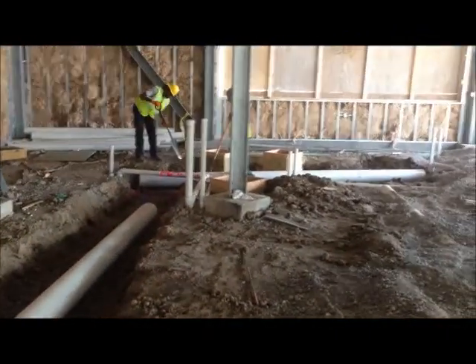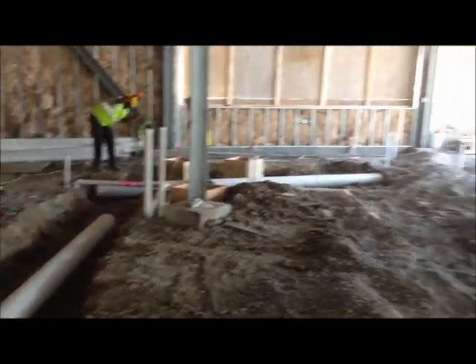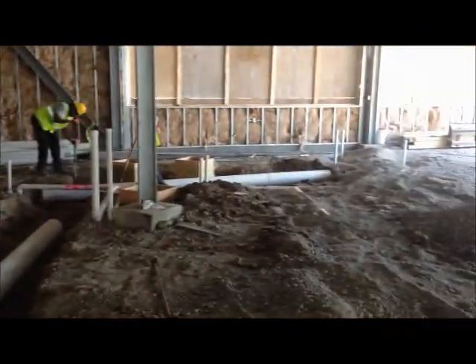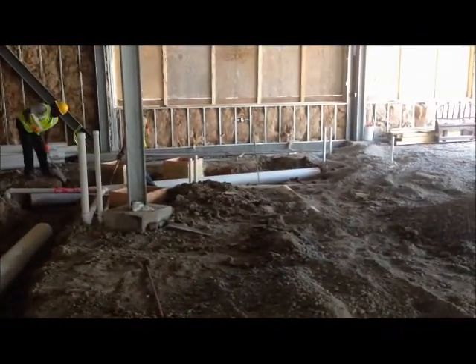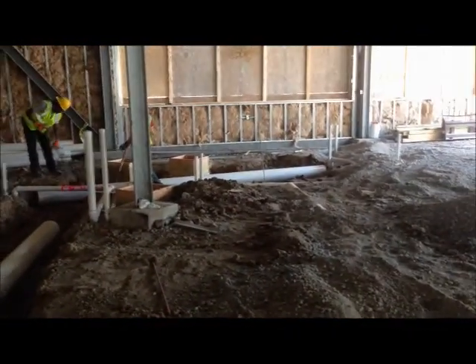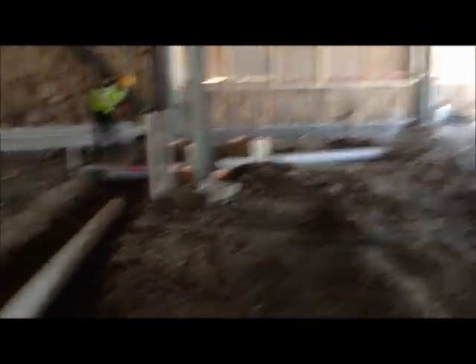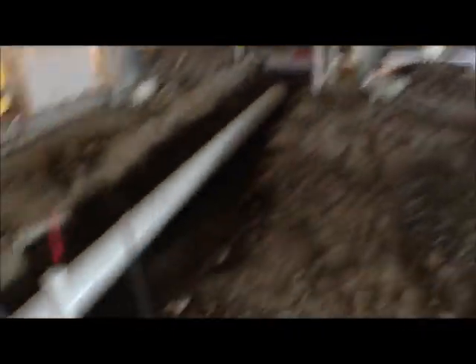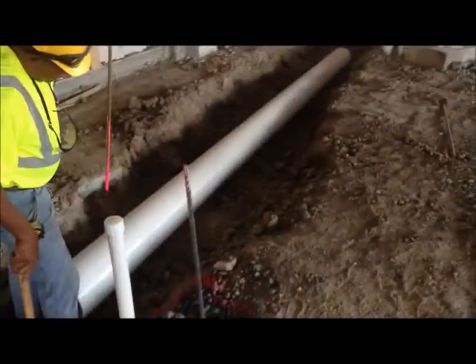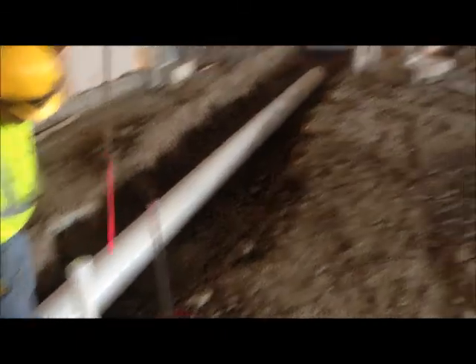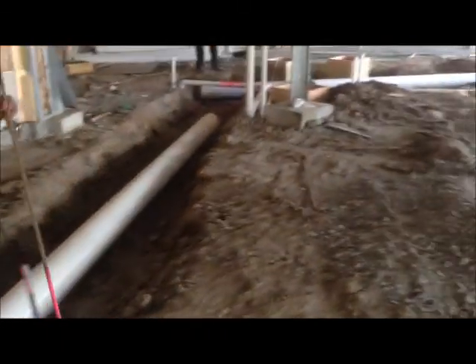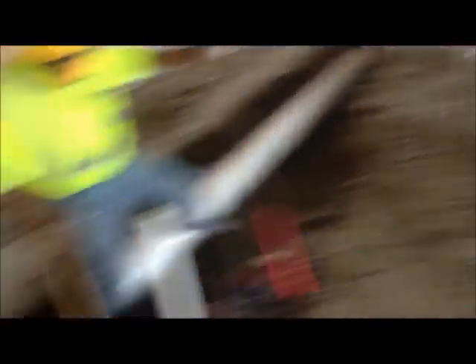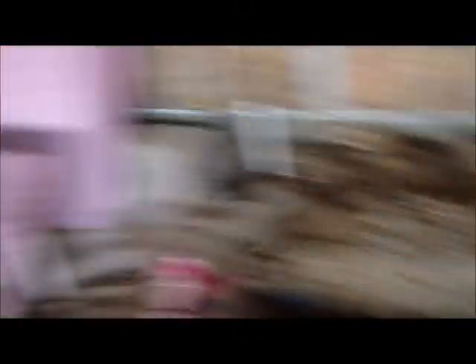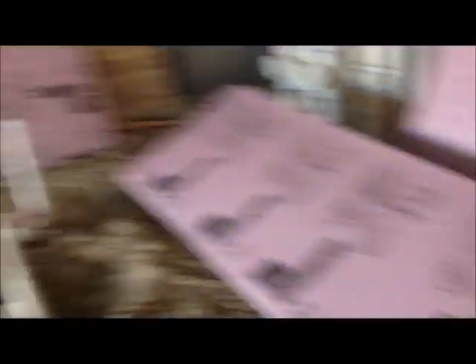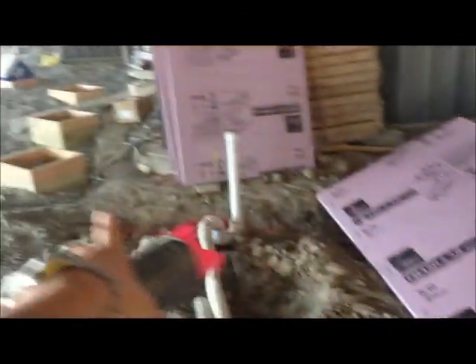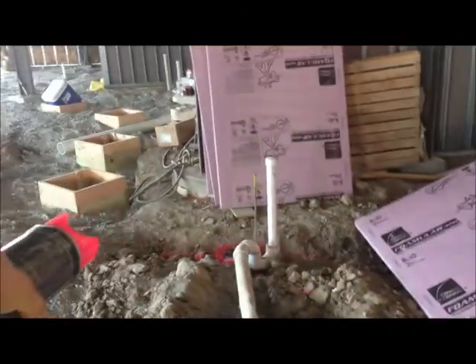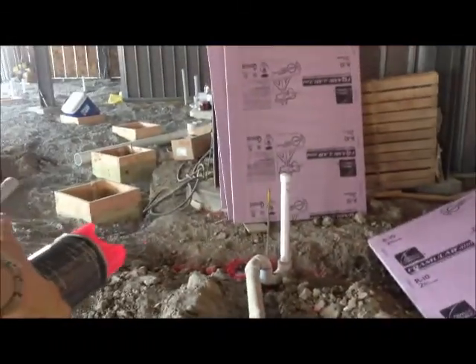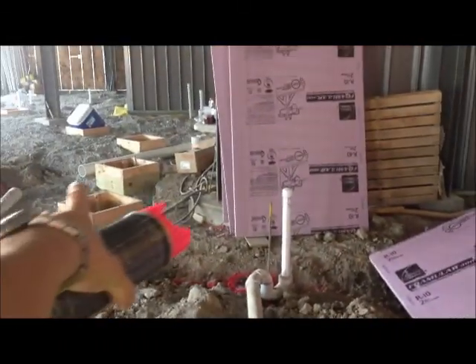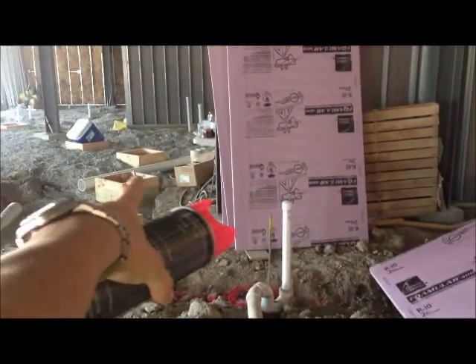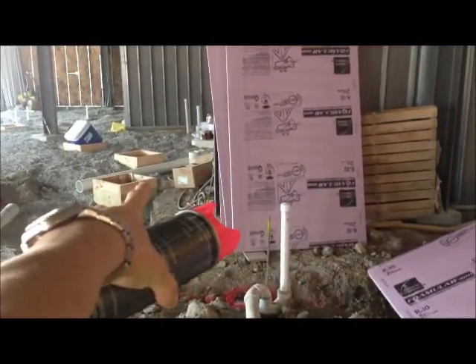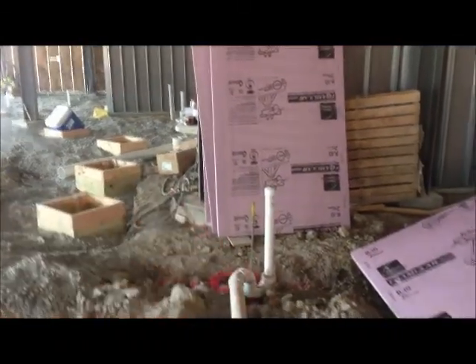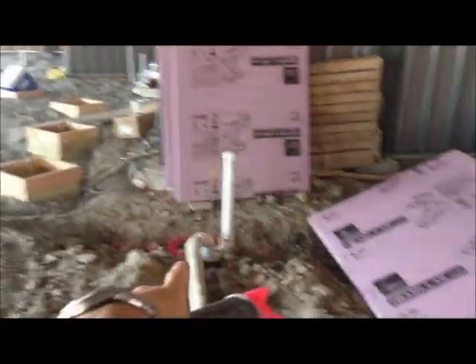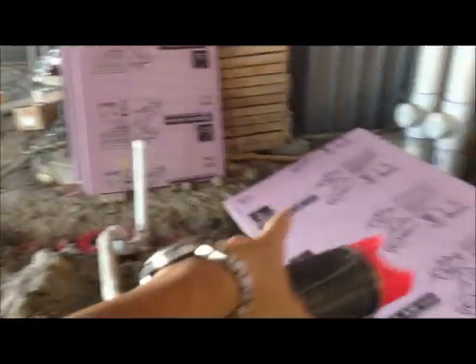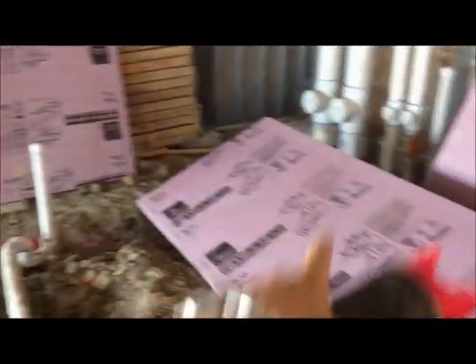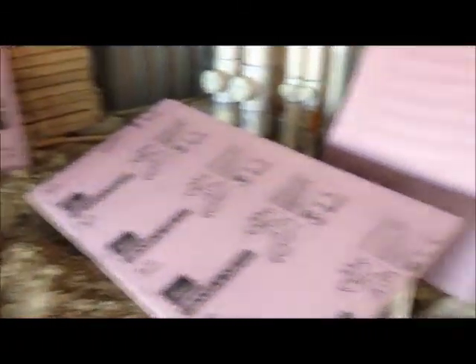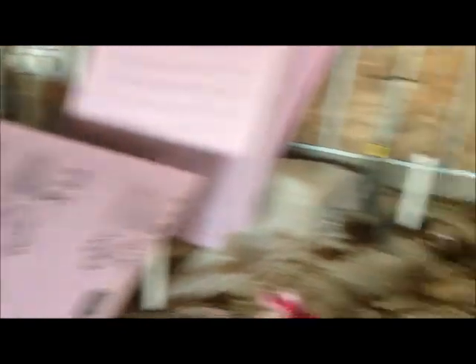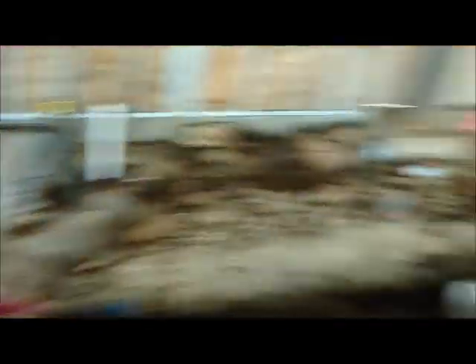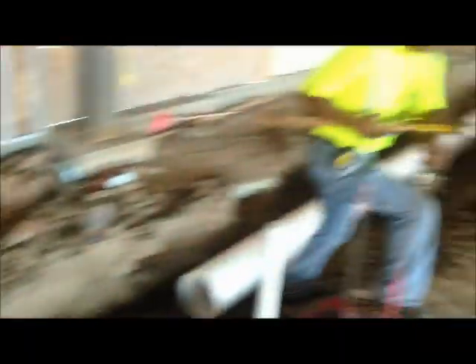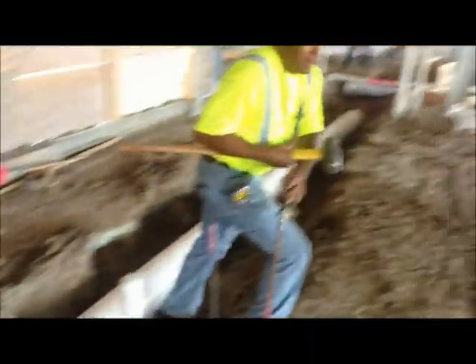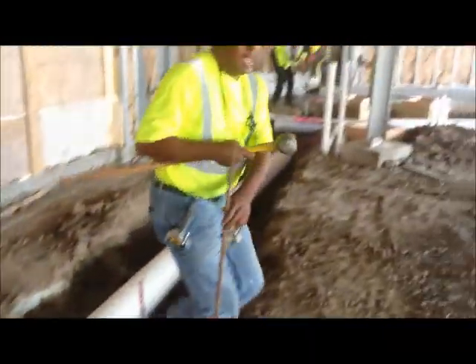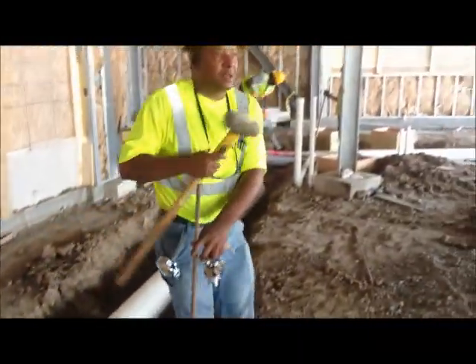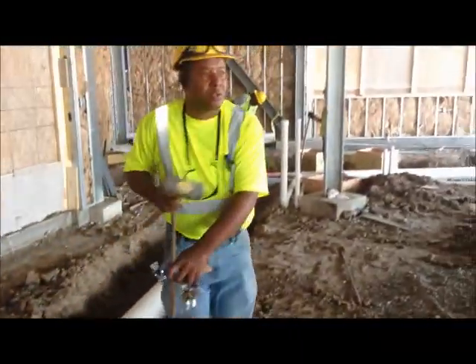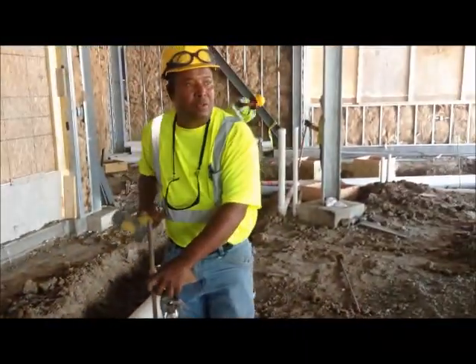We've got these all going in — beer lines, beer lines, soda lines, soda lines right there. There's going to be more soda lines over here. So we're getting all this stuff put in place.